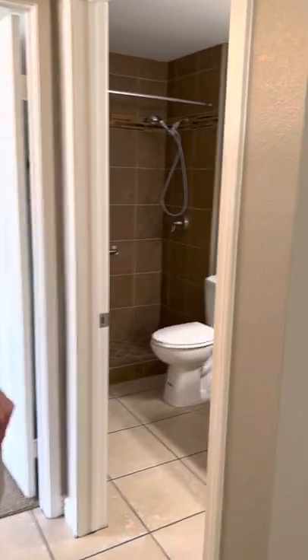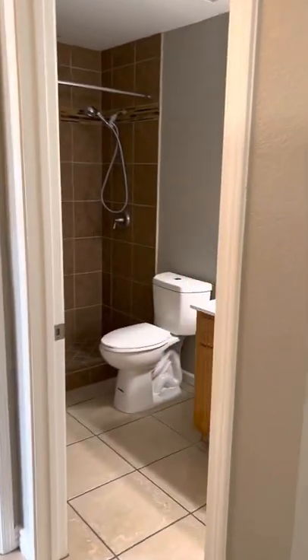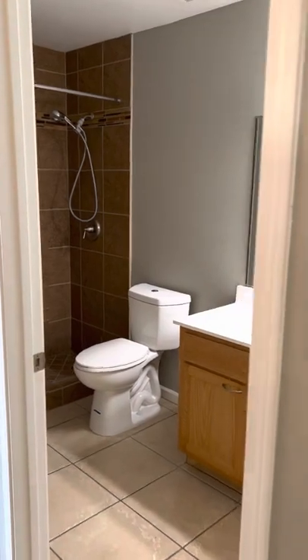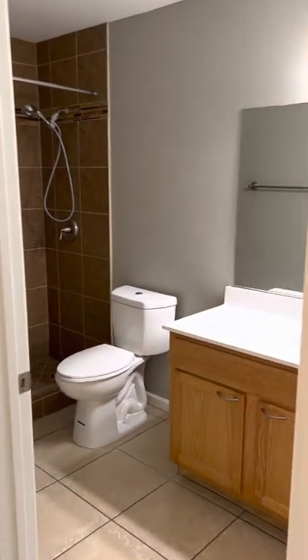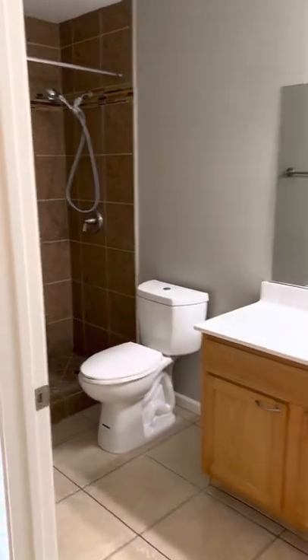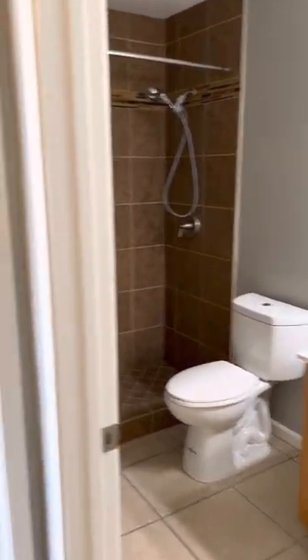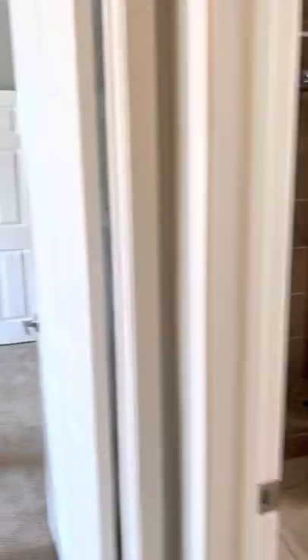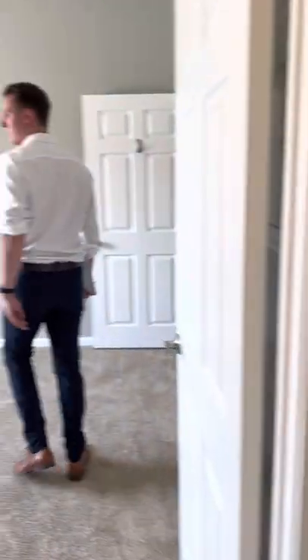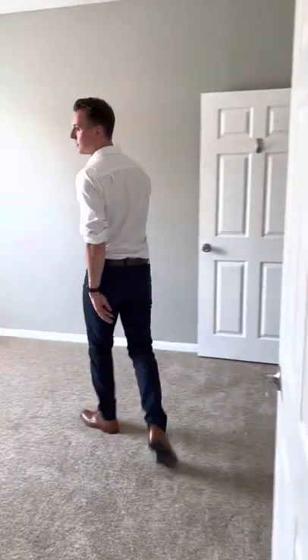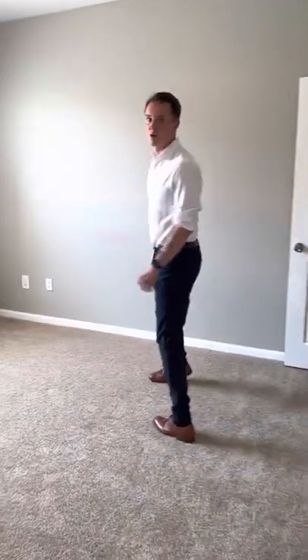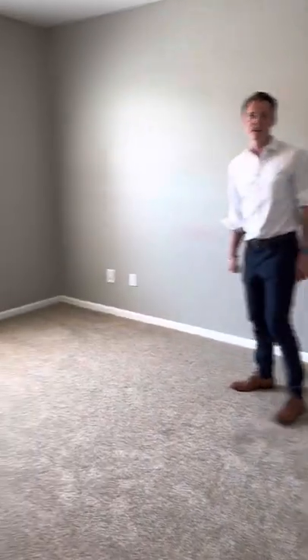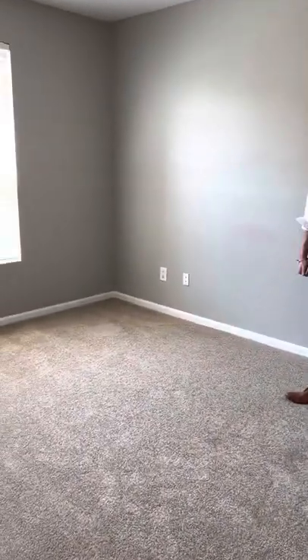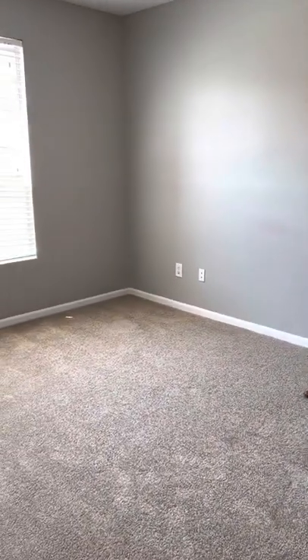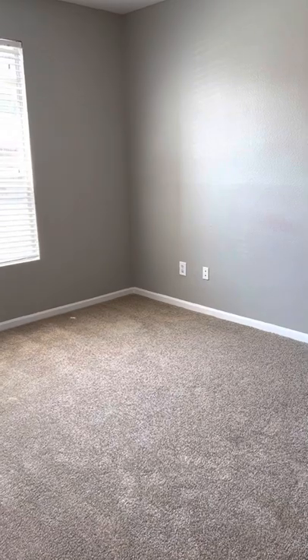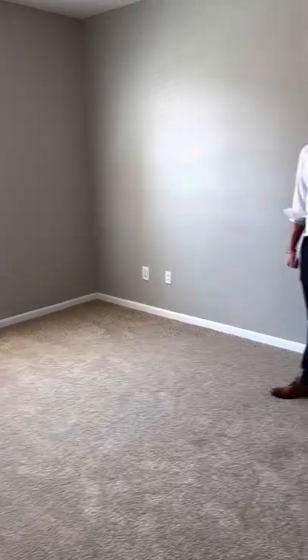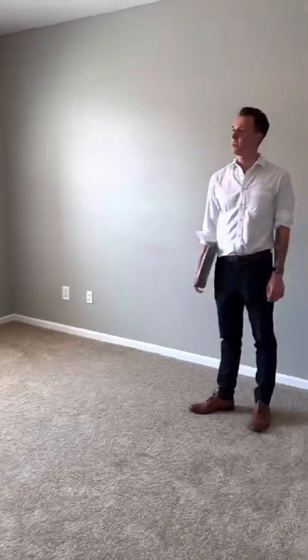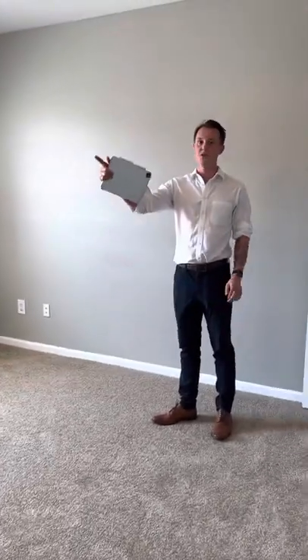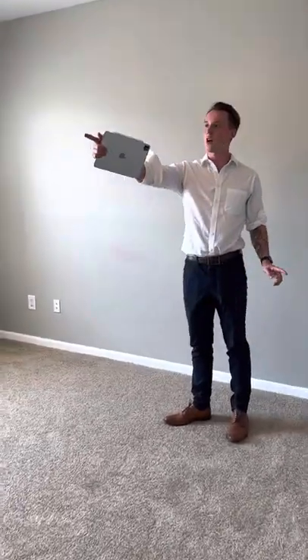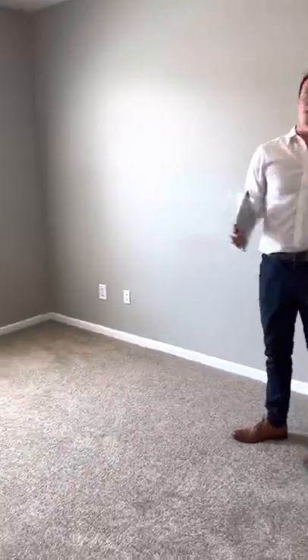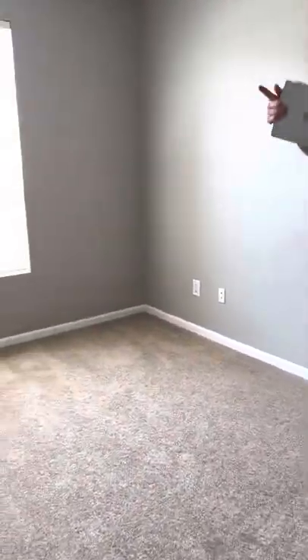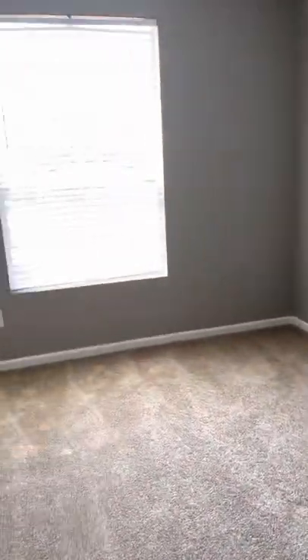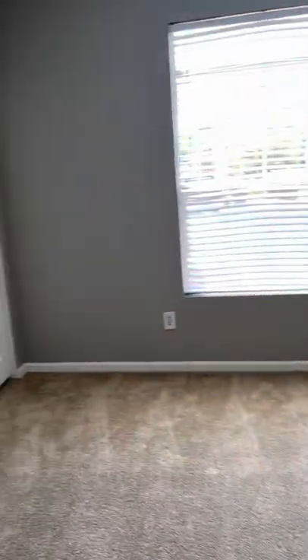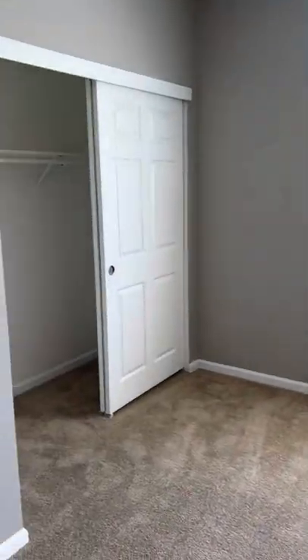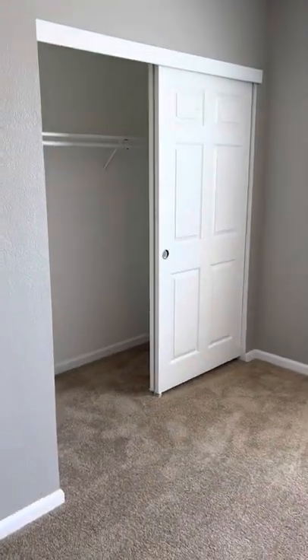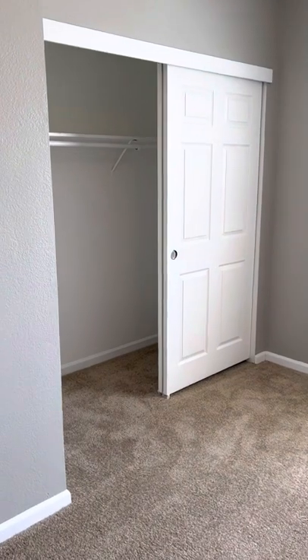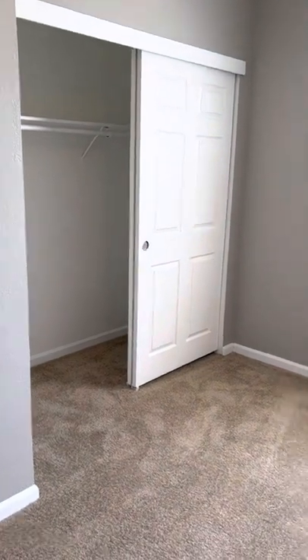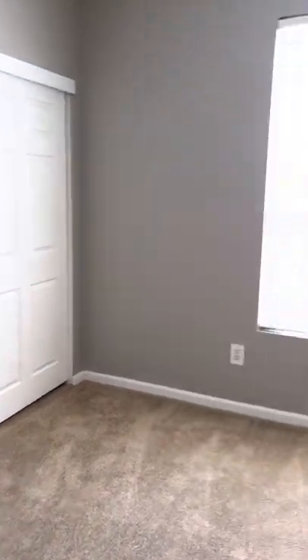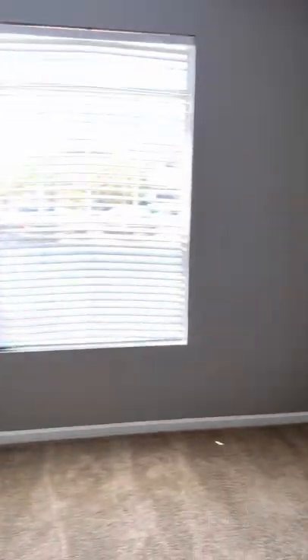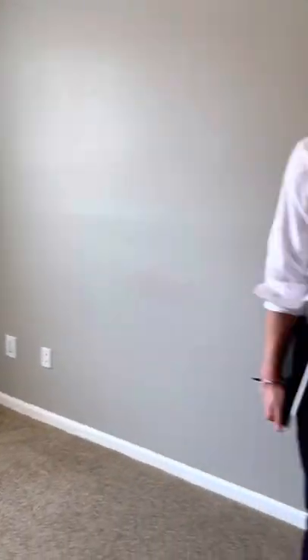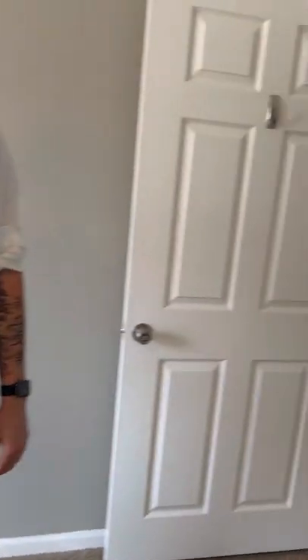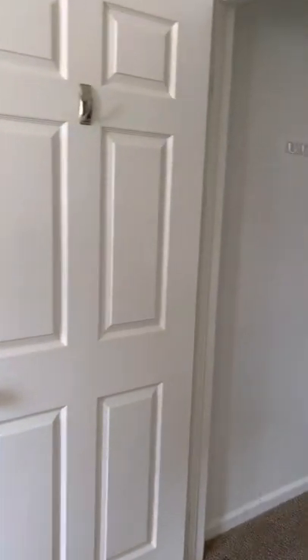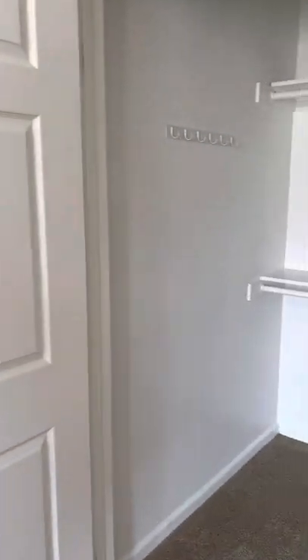Let's move into the bedroom. We have a nice spacious bedroom here, carpeted of course. We have two closets — one closet there for you and a walk-in closet at the end here. Very nice and spacious.